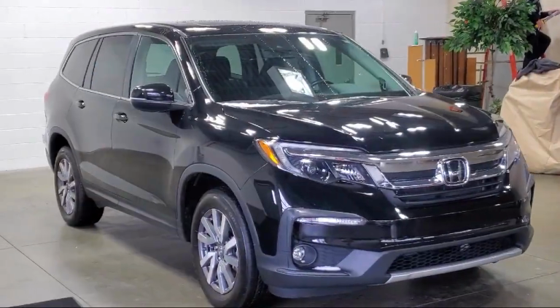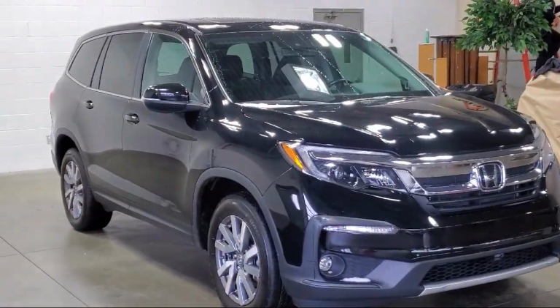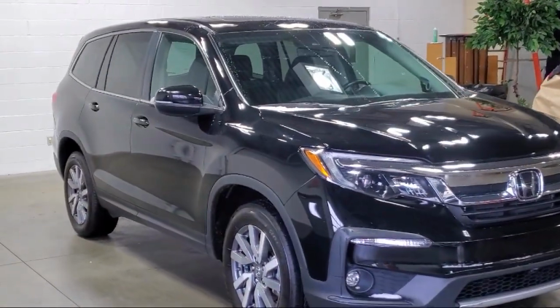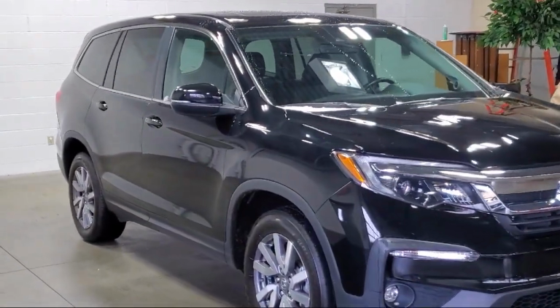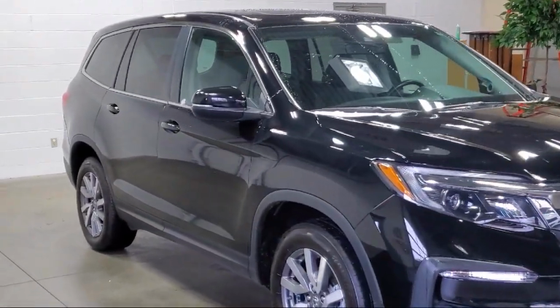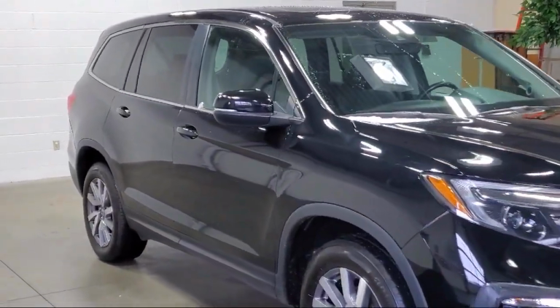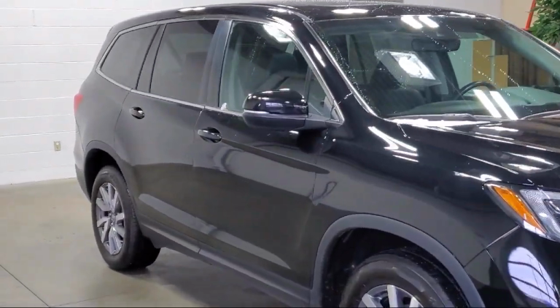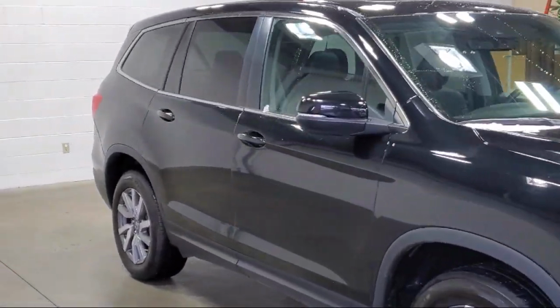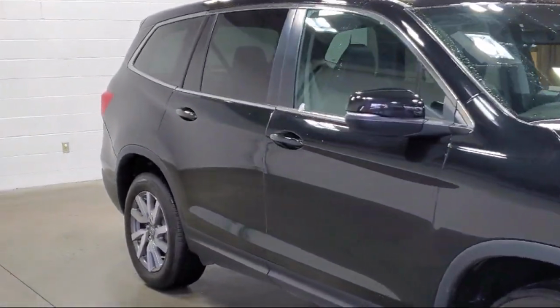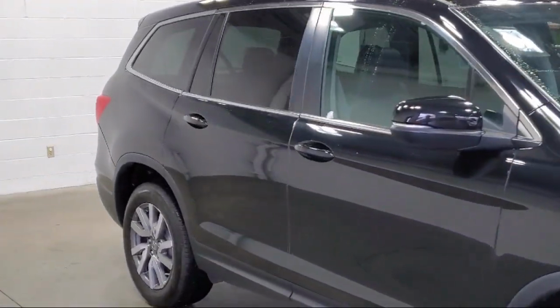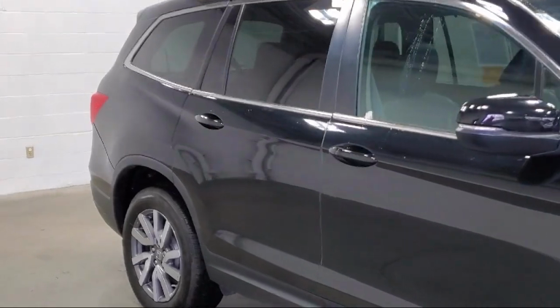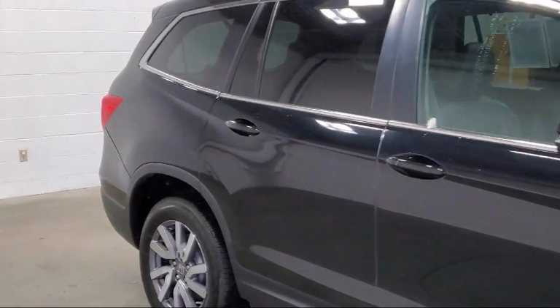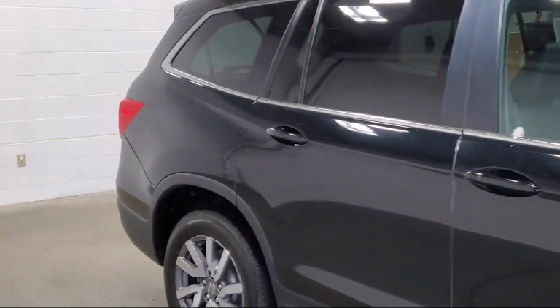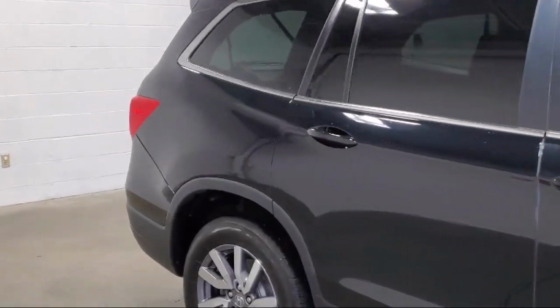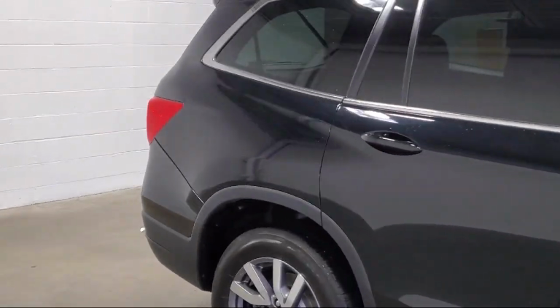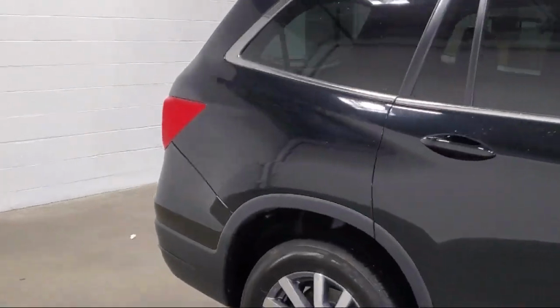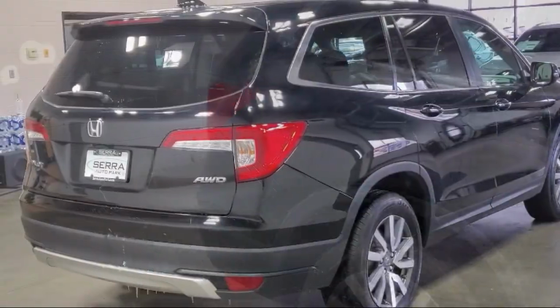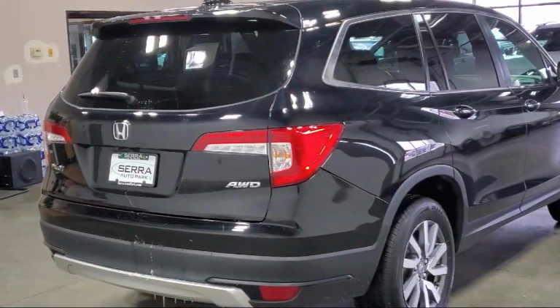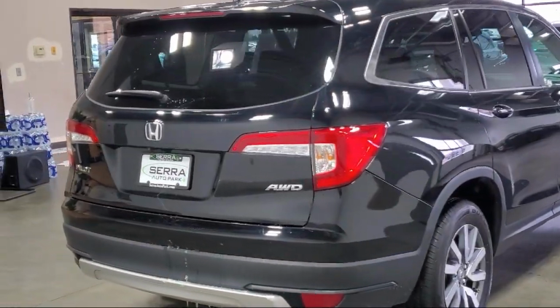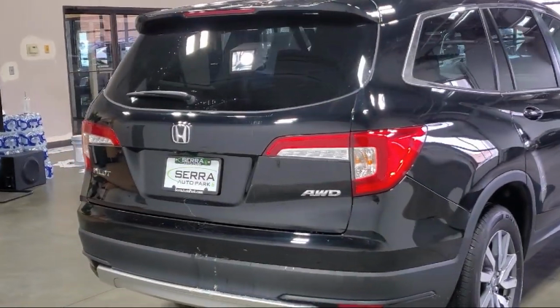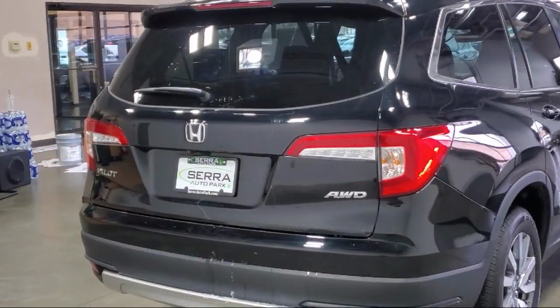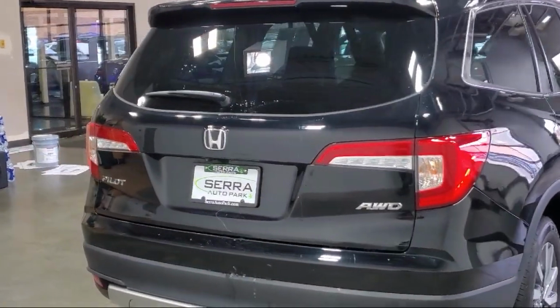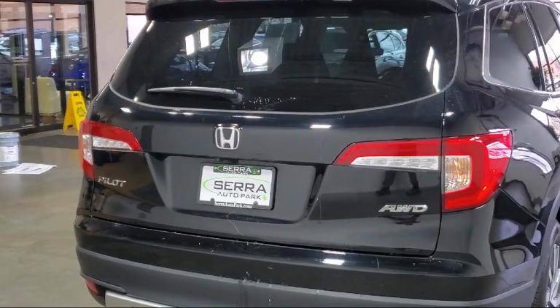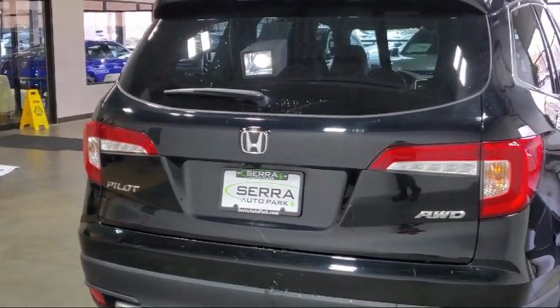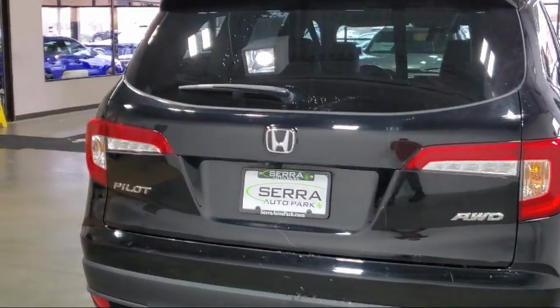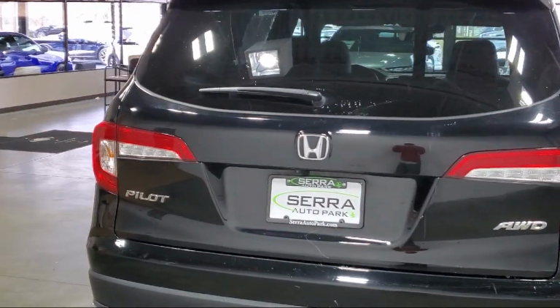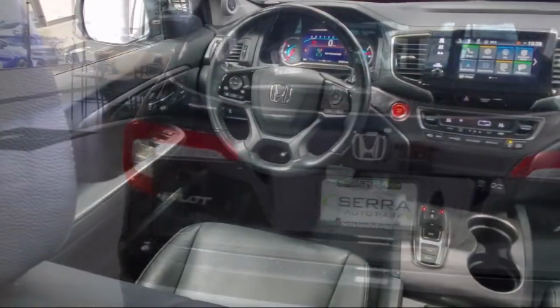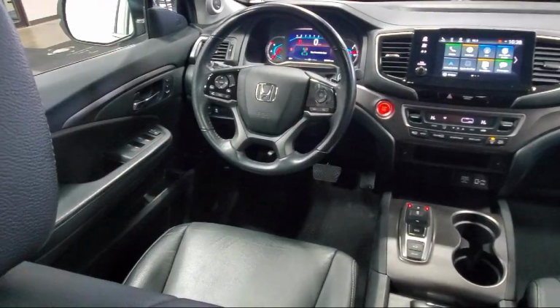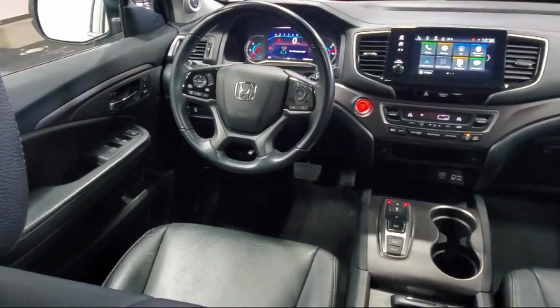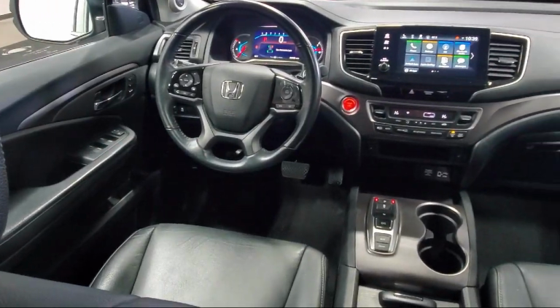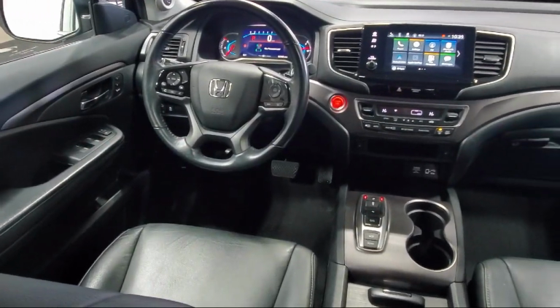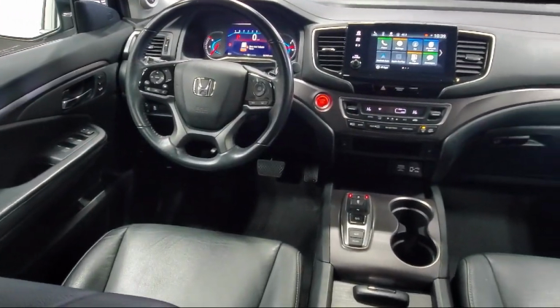It also features cross traffic alert, a backup camera, leather seating, Apple CarPlay and Android Auto, HomeLink, push button start, a rear spoiler, and has less than 65,000 miles on the odometer.